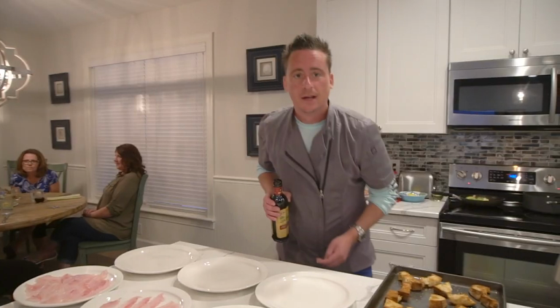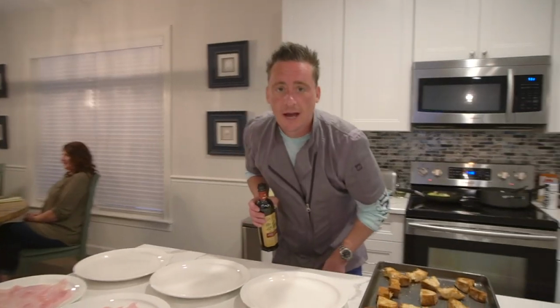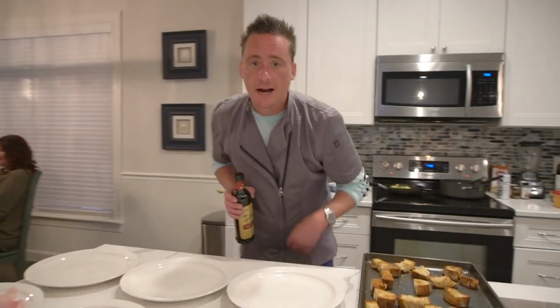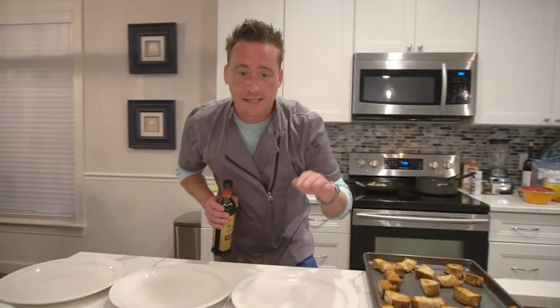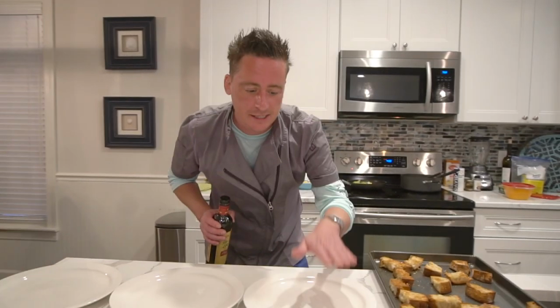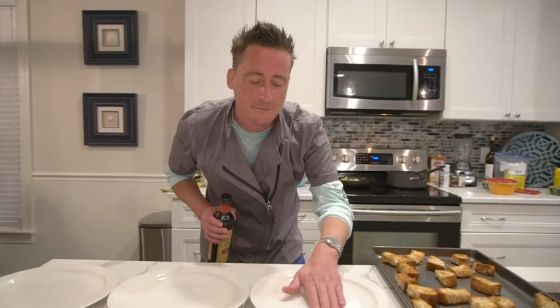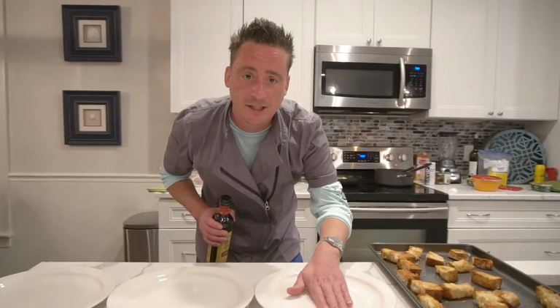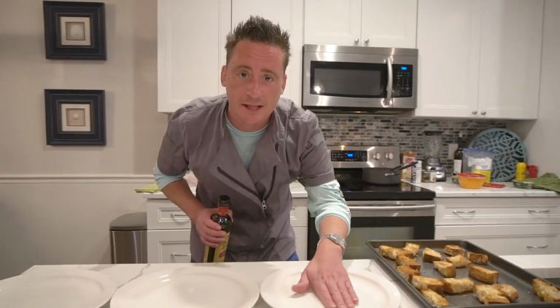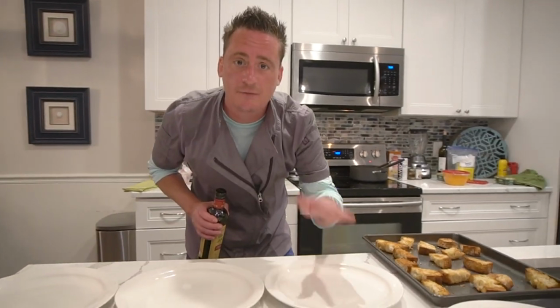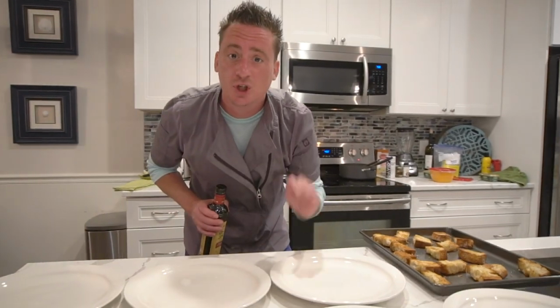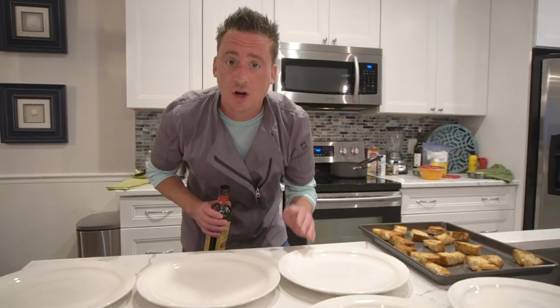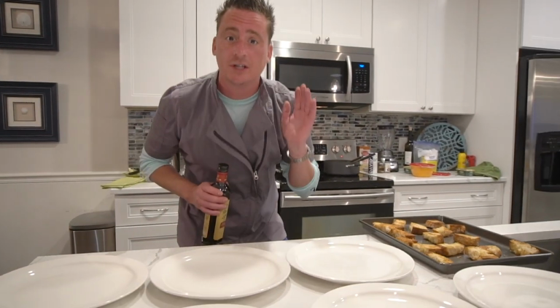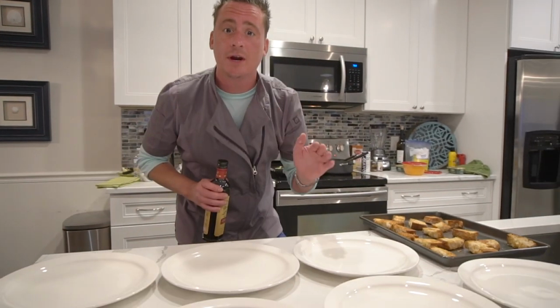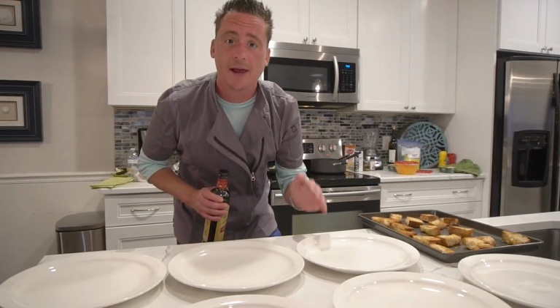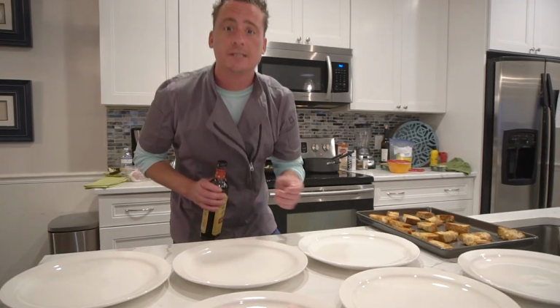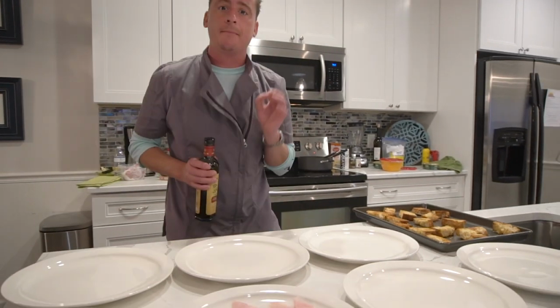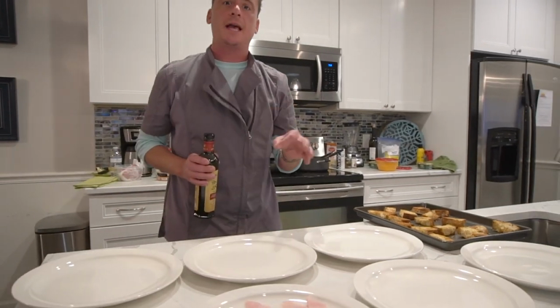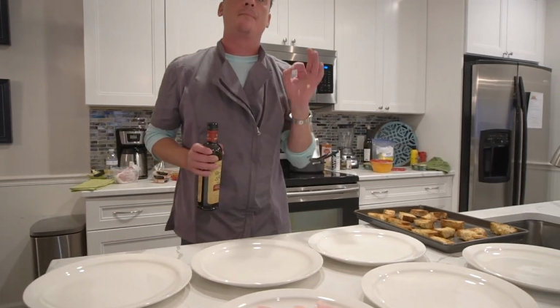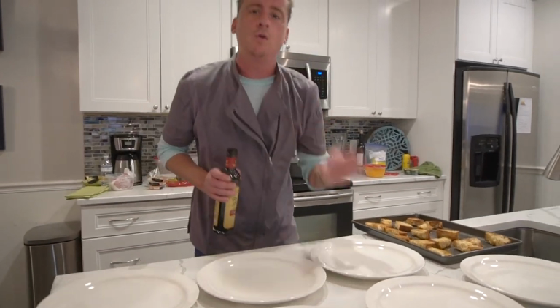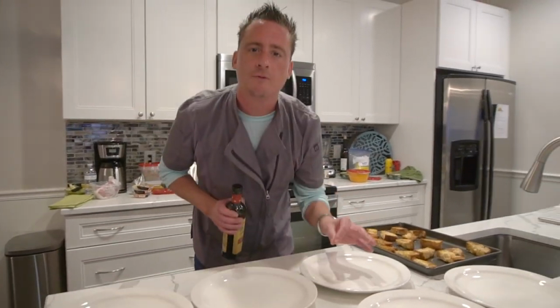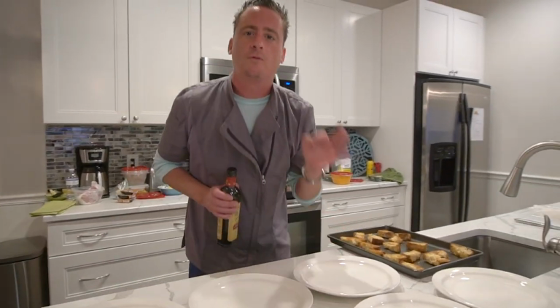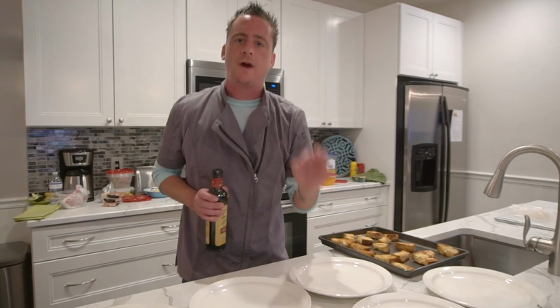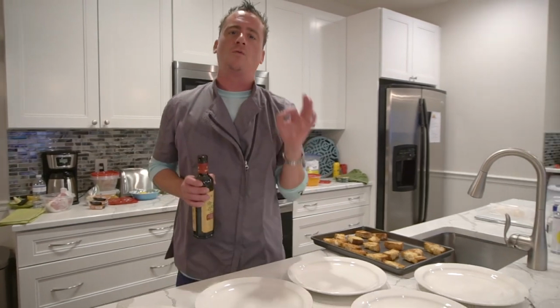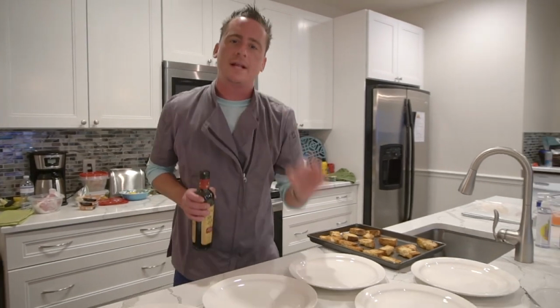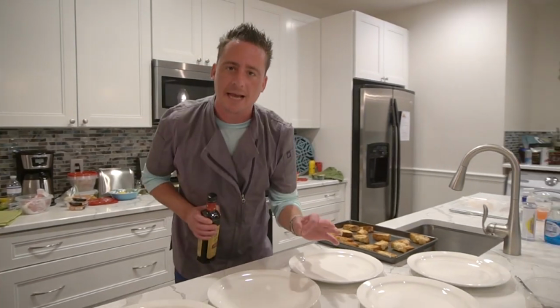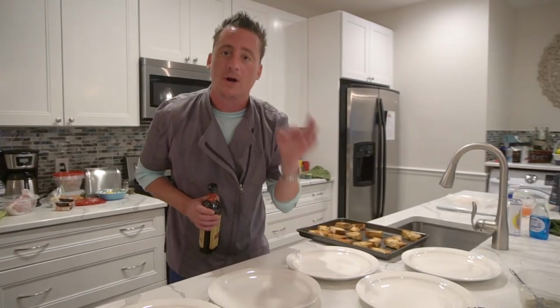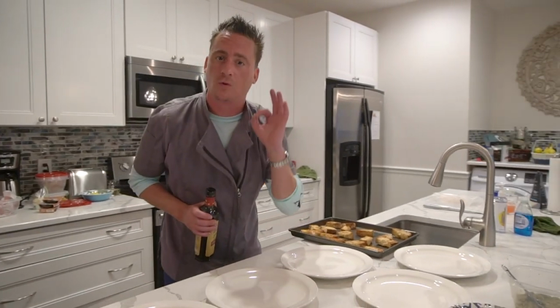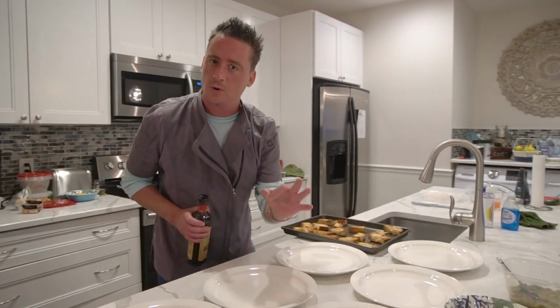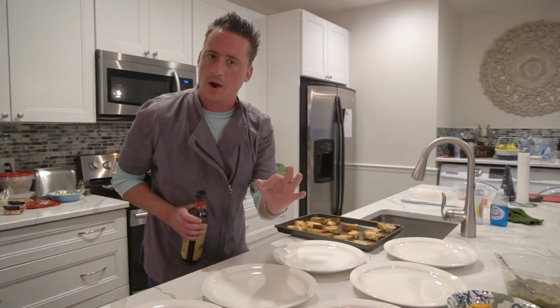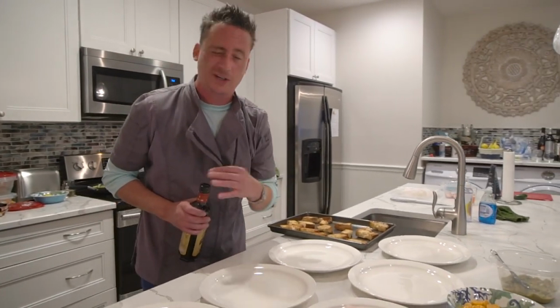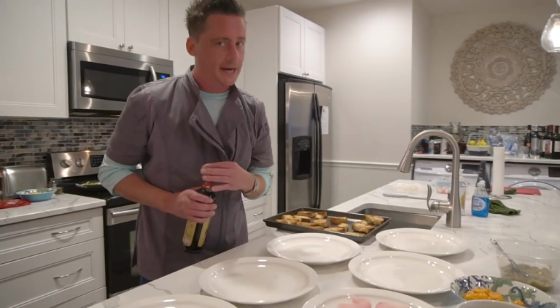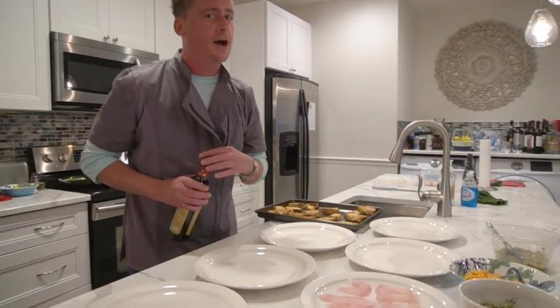Hey guys, these just came fresh out of the oven — 200 degree plates to make a beautiful fresh red snapper crudo. Check it out.